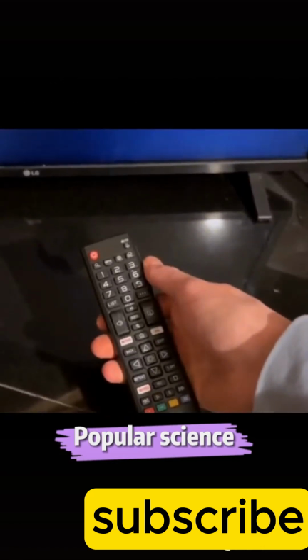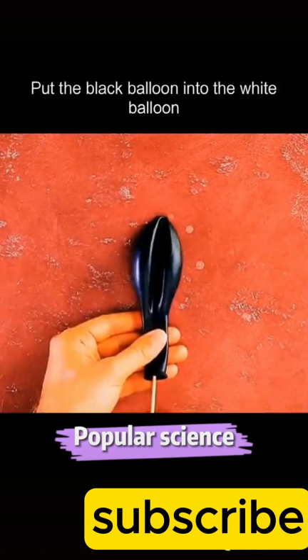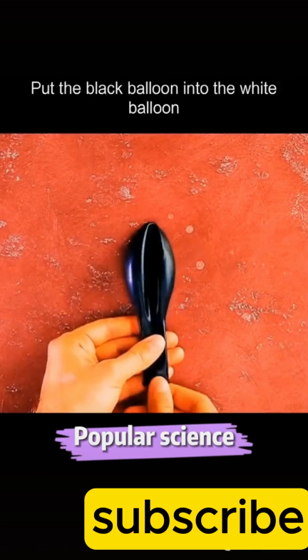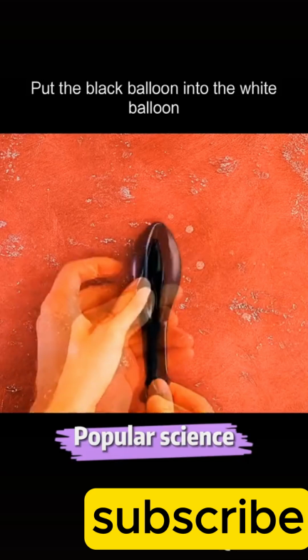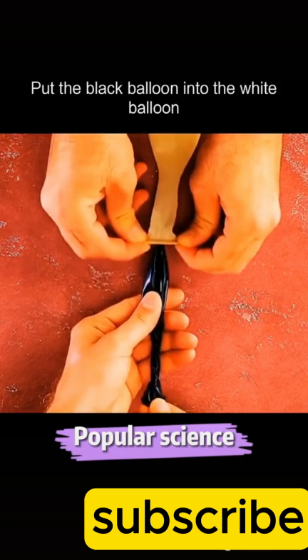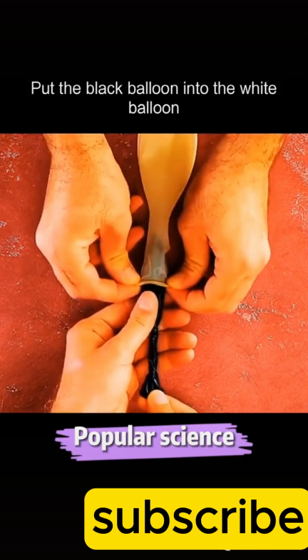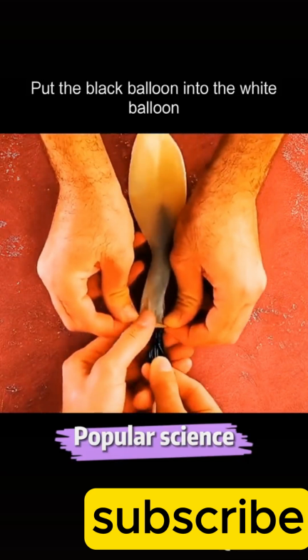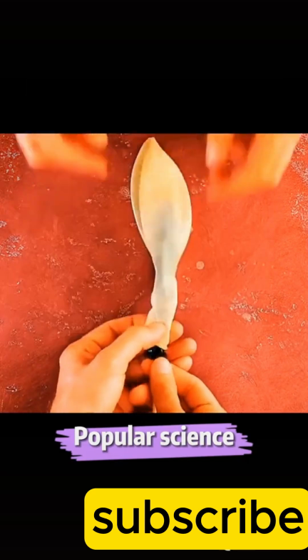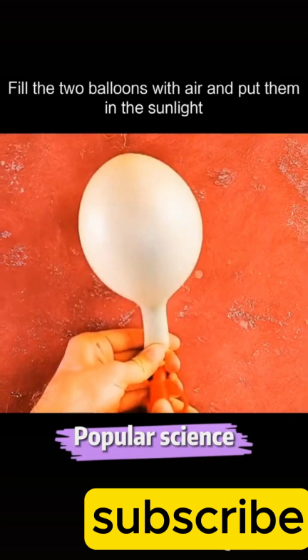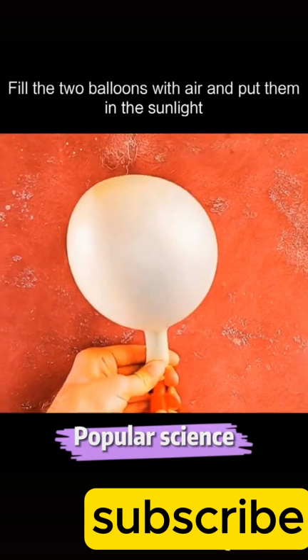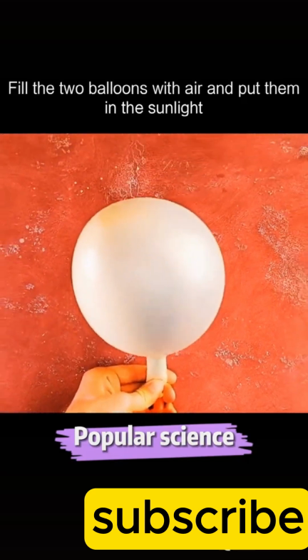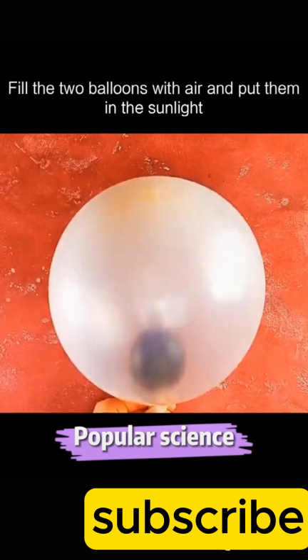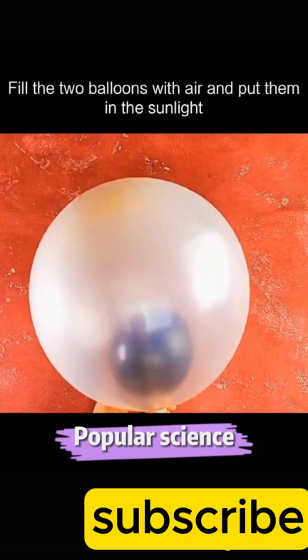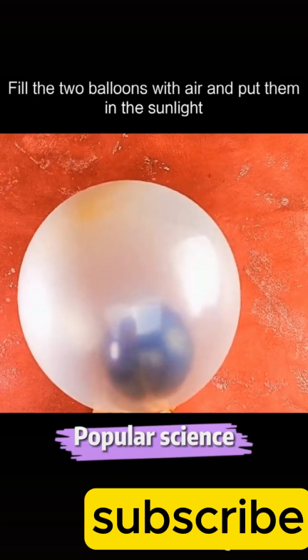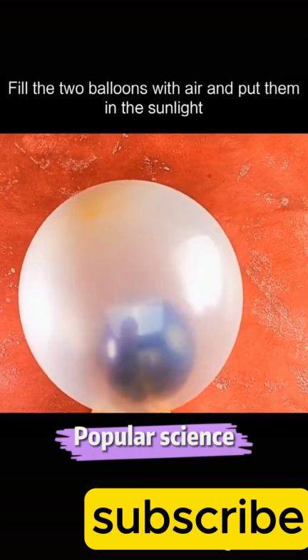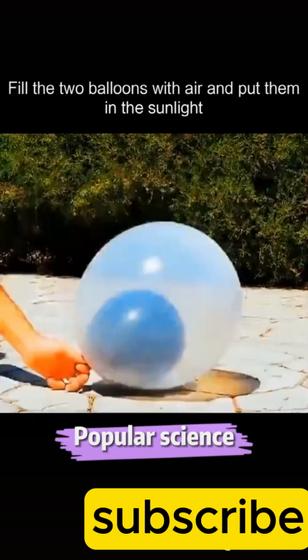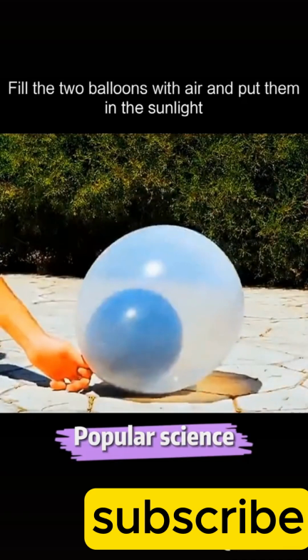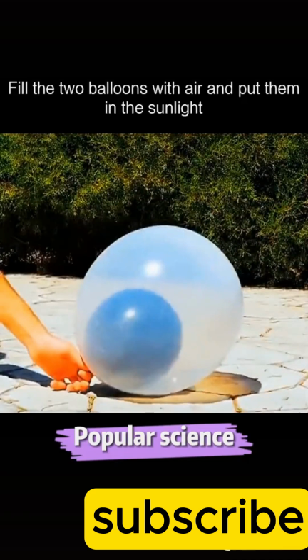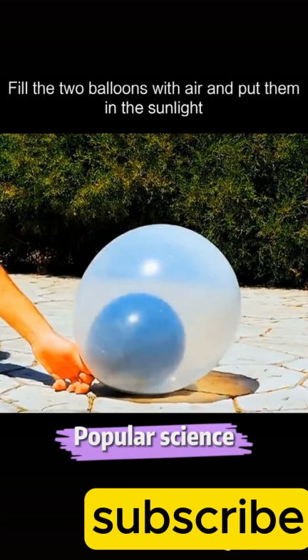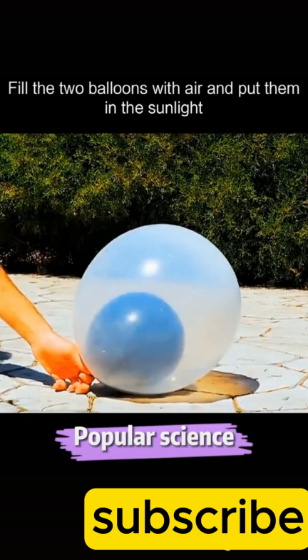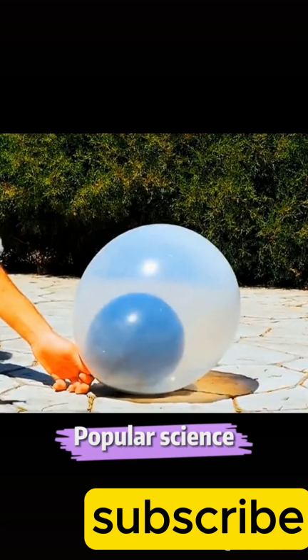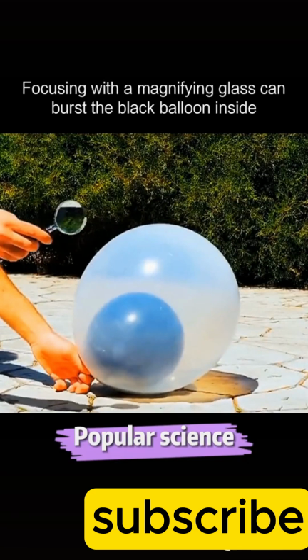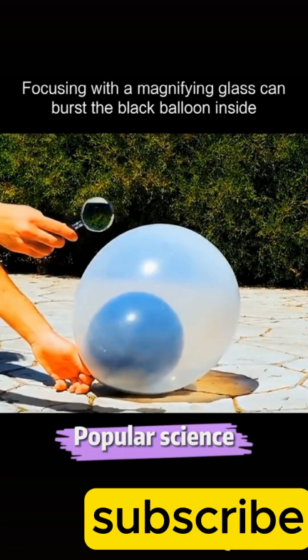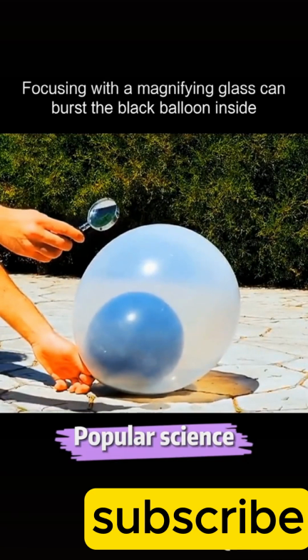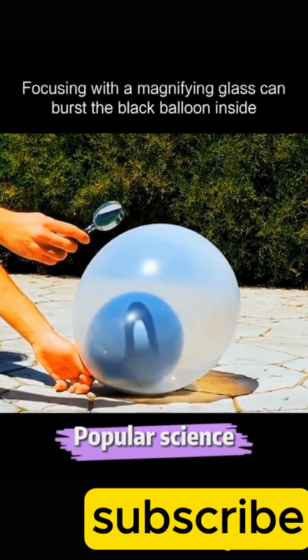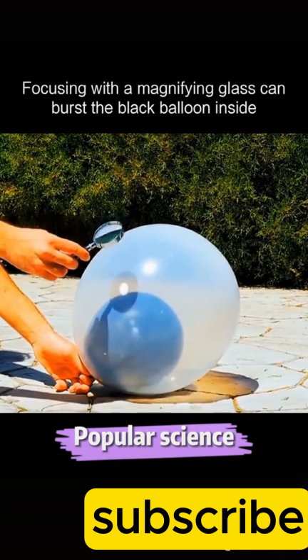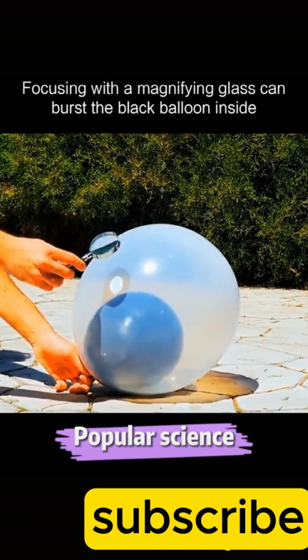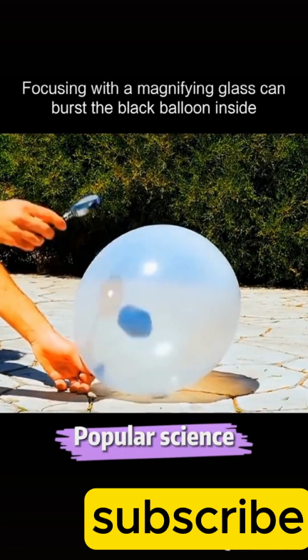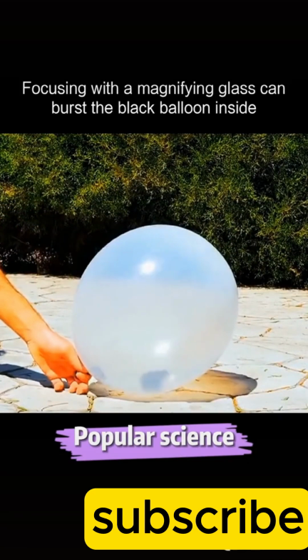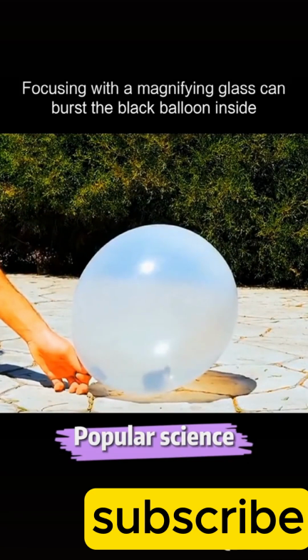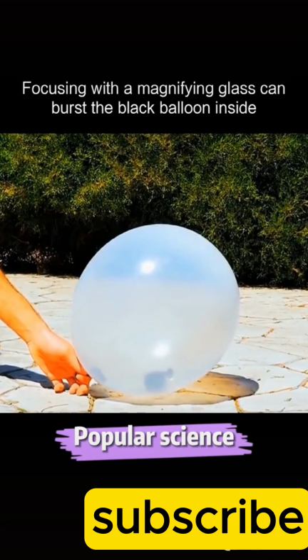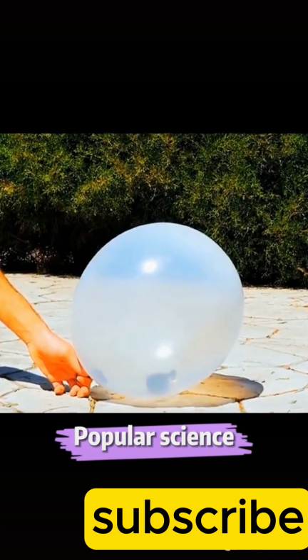Put the black balloon into the white balloon. Fill the two balloons with air and put them in the sunlight. Focusing with a magnifying glass can burst the black balloon inside.